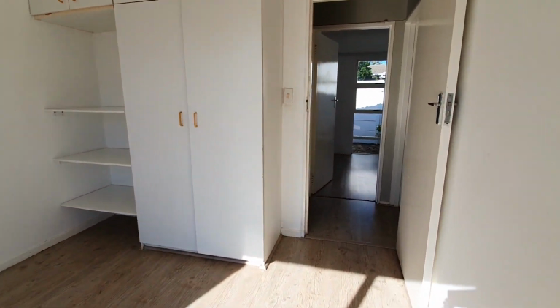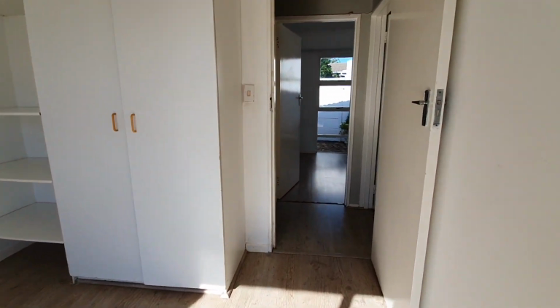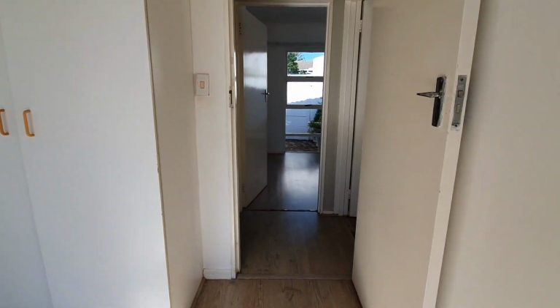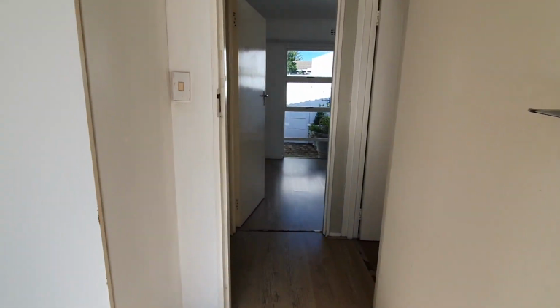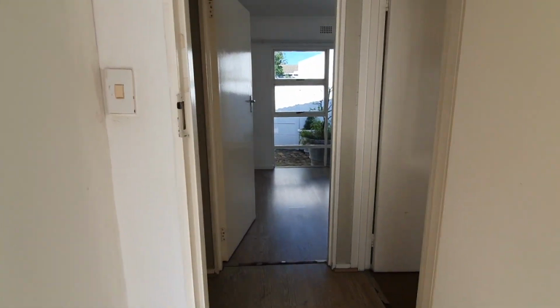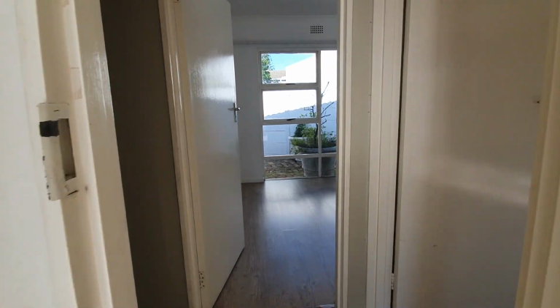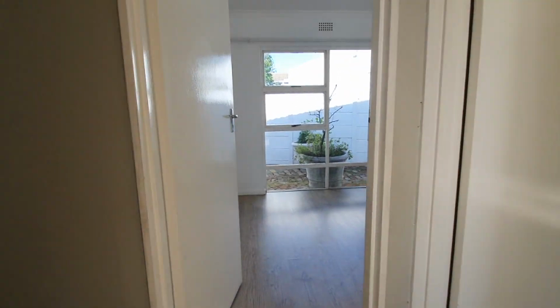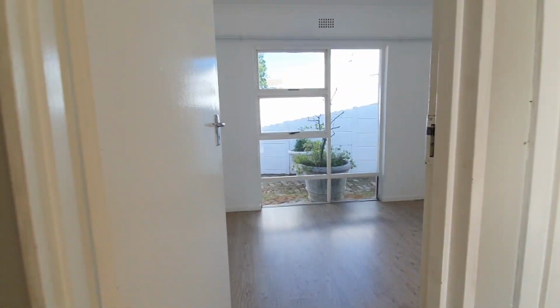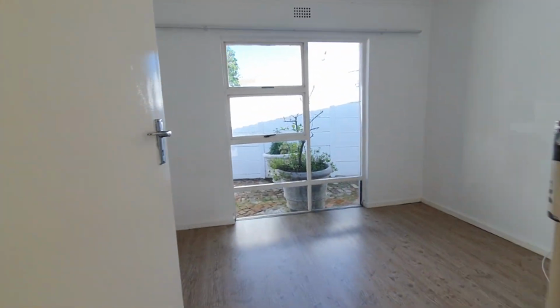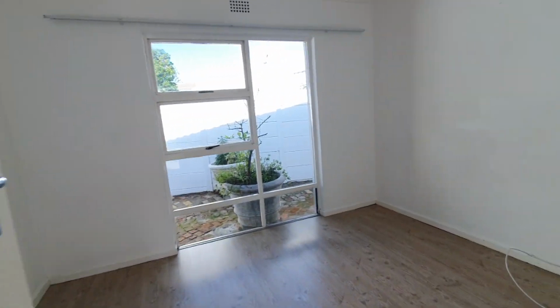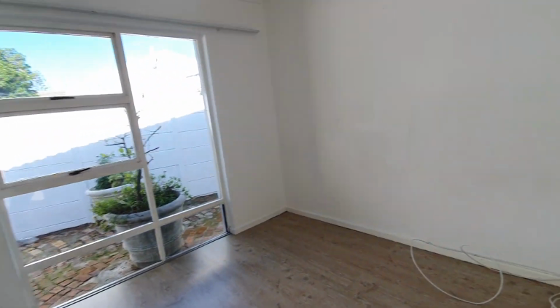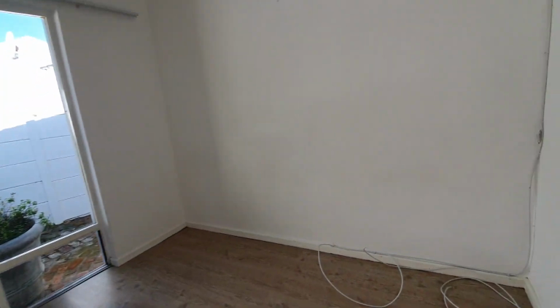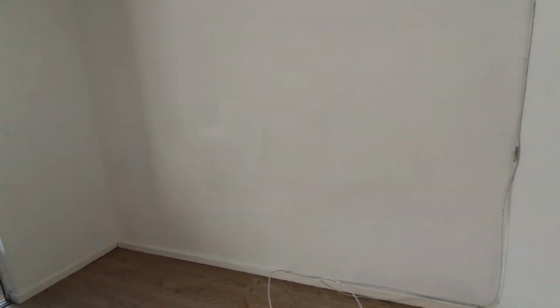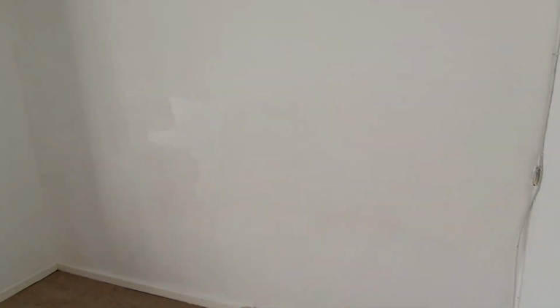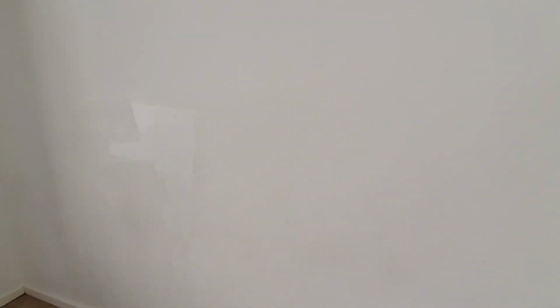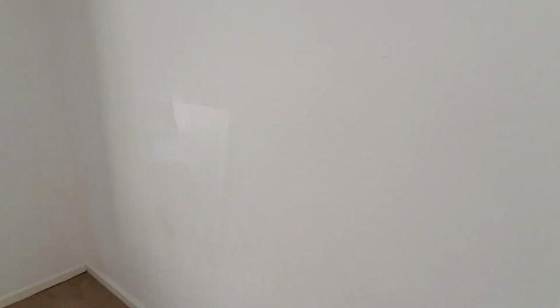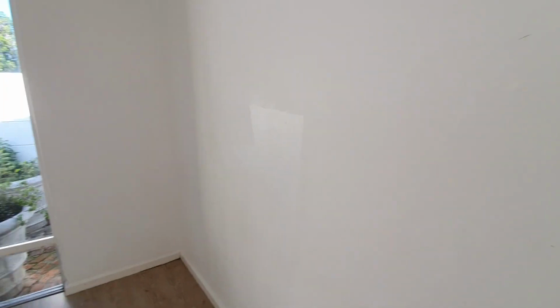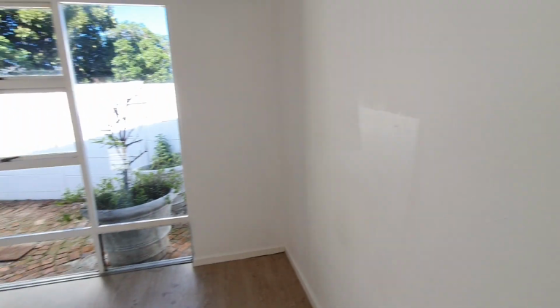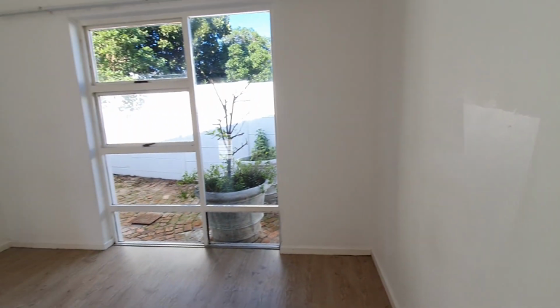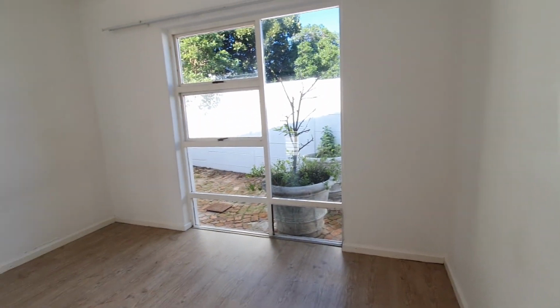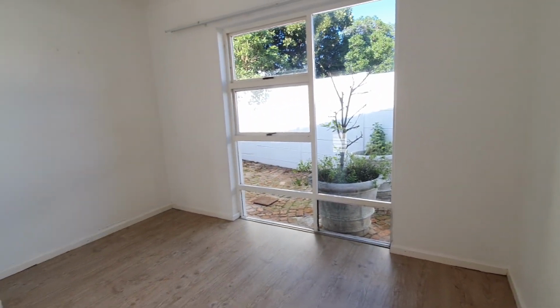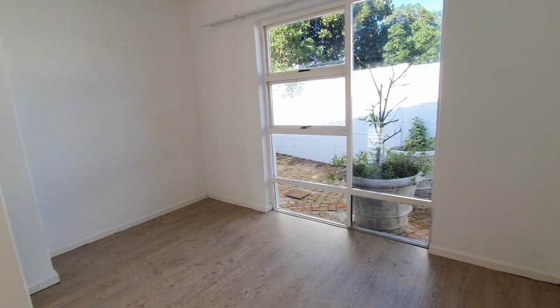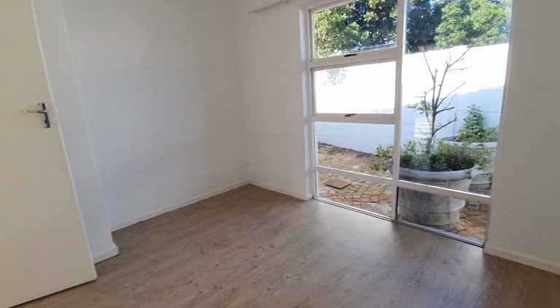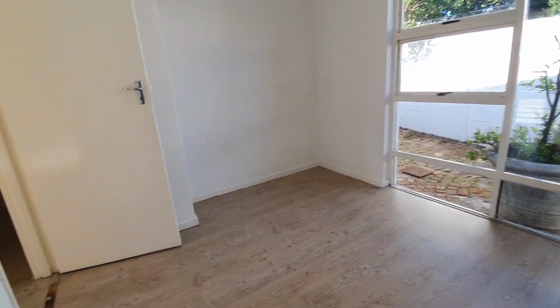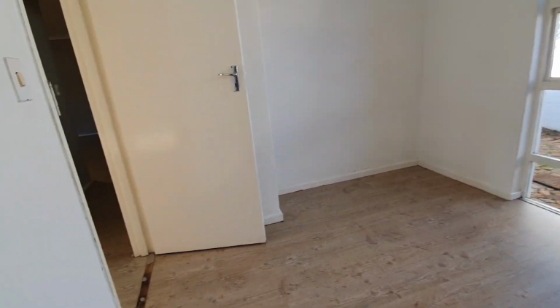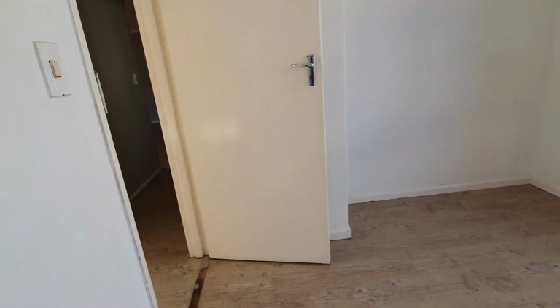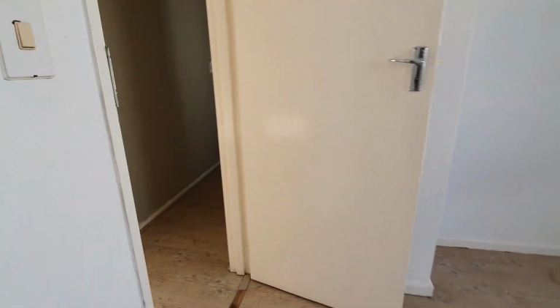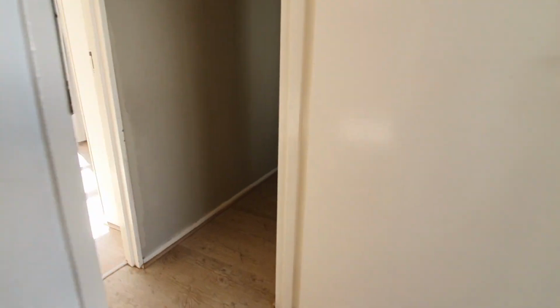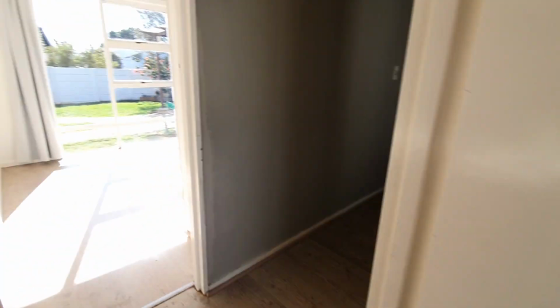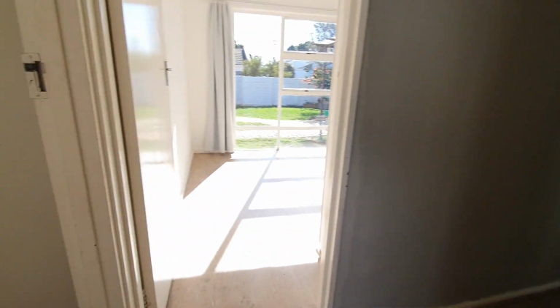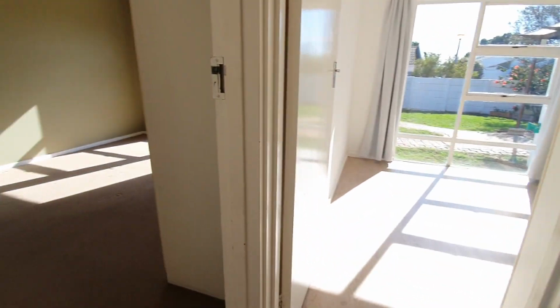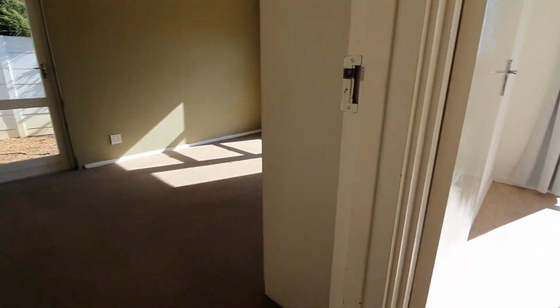Bedroom number three. Bedroom number two — very light.